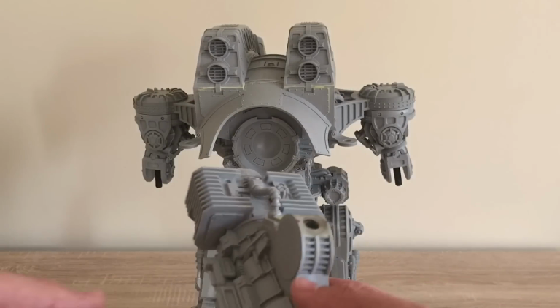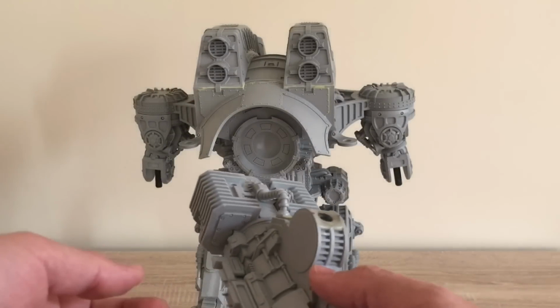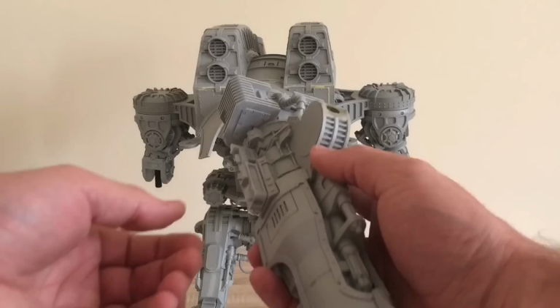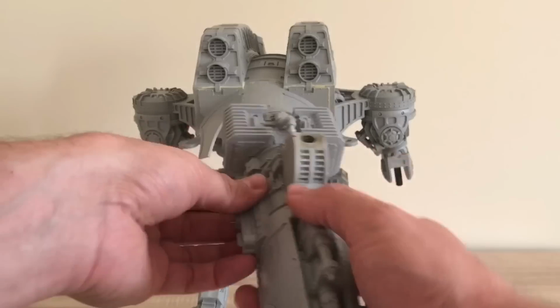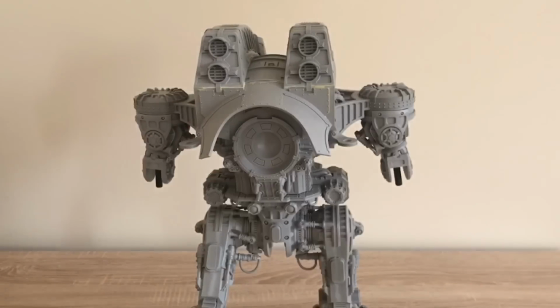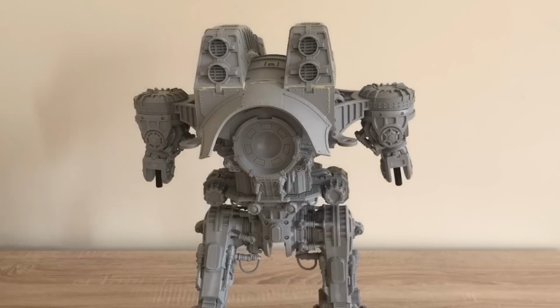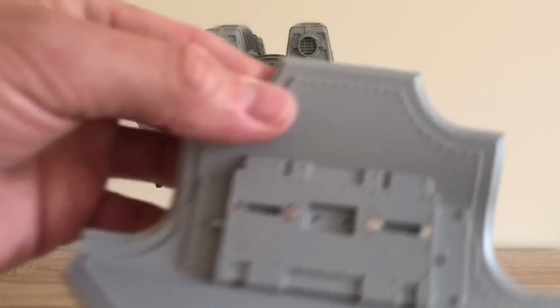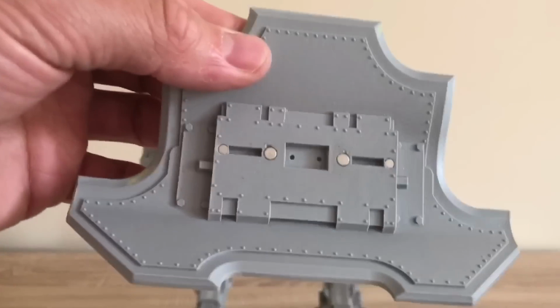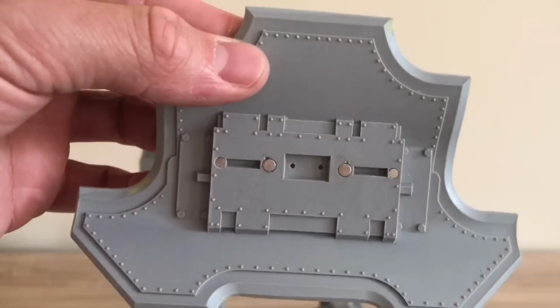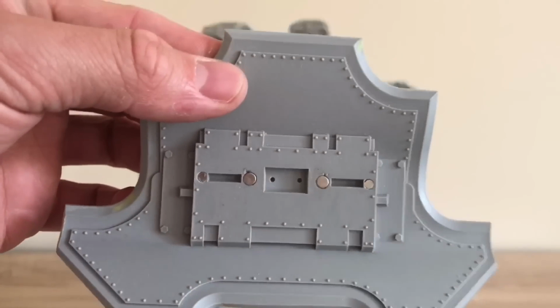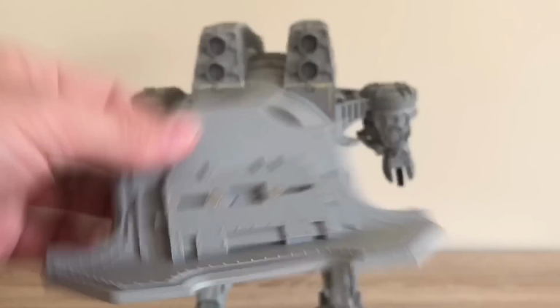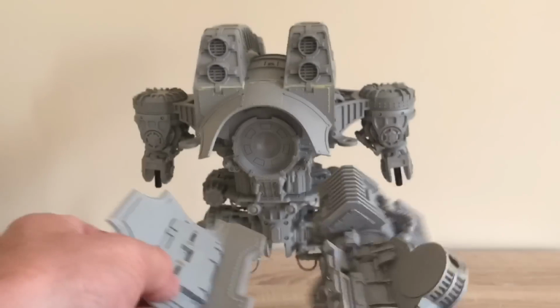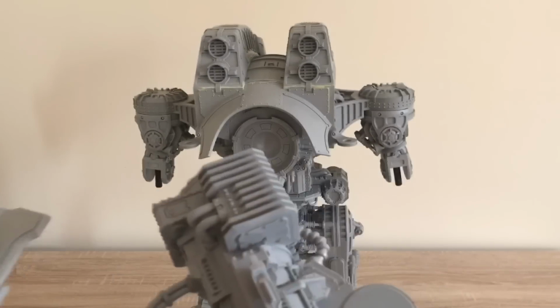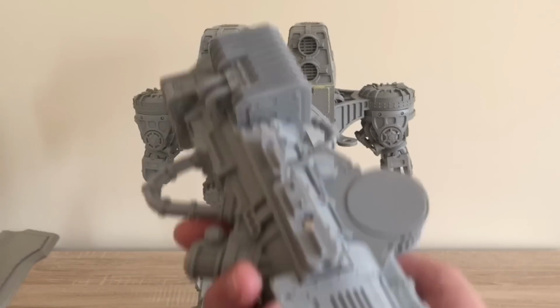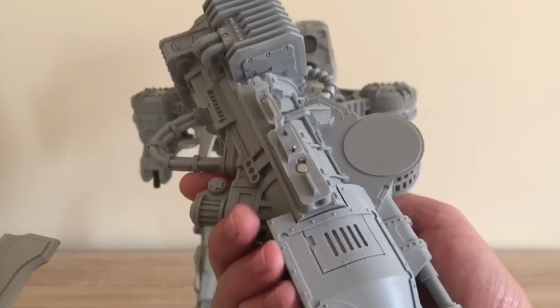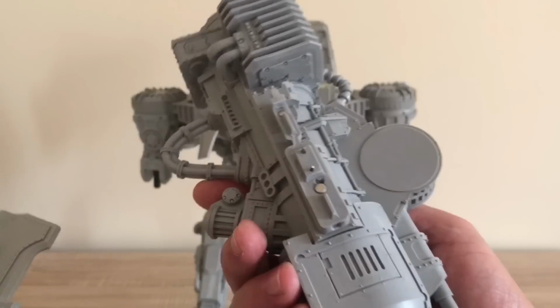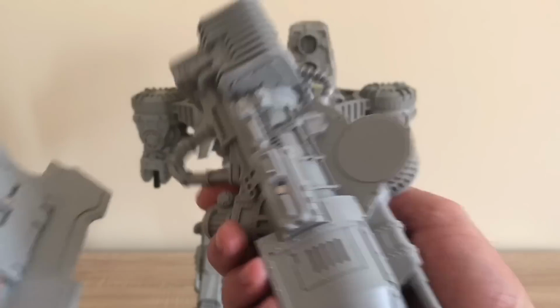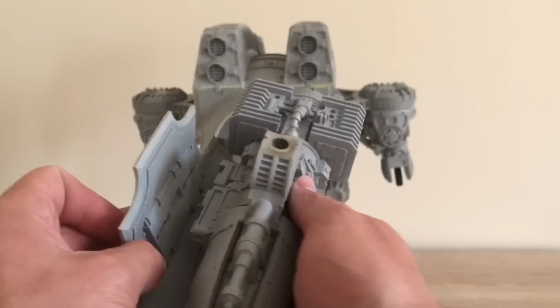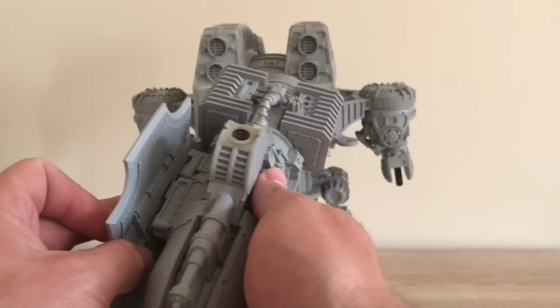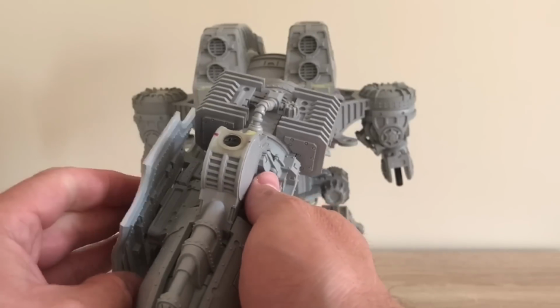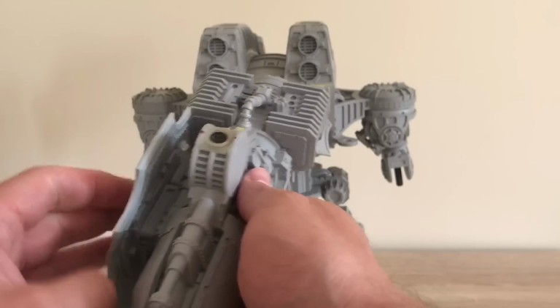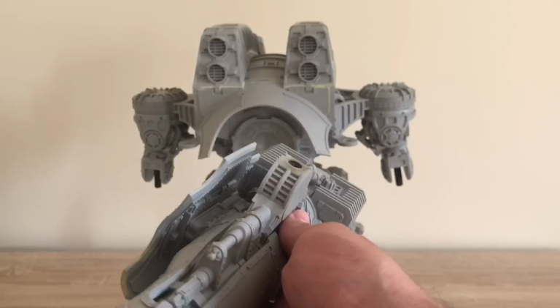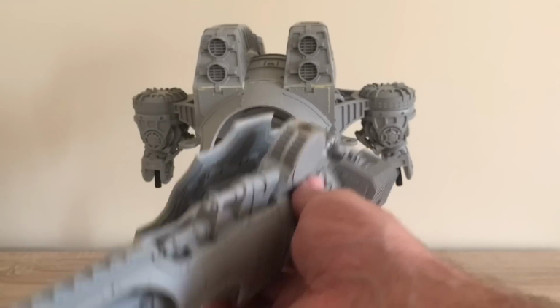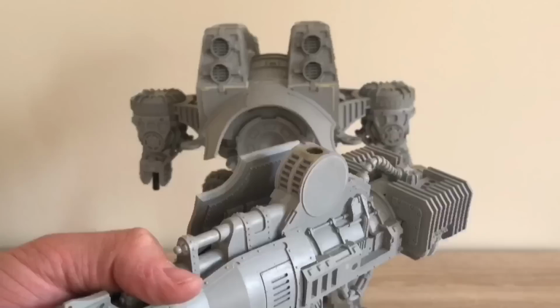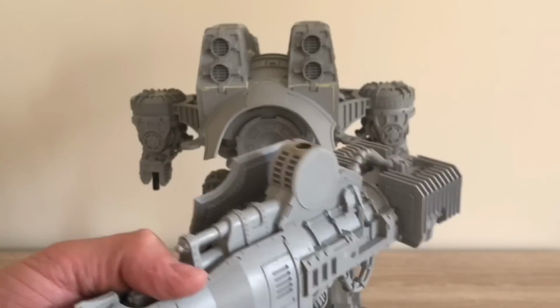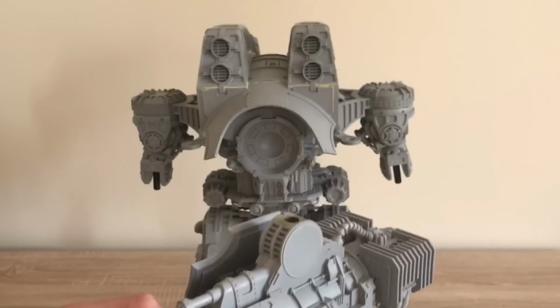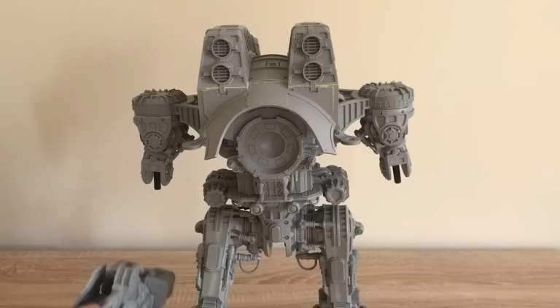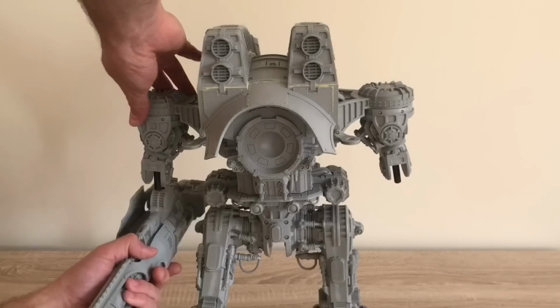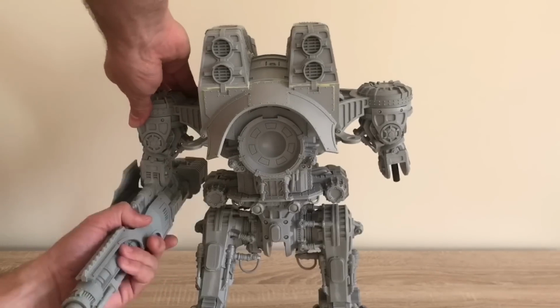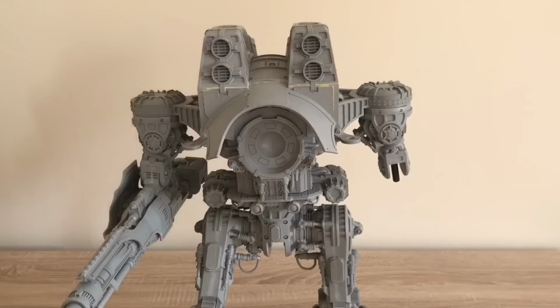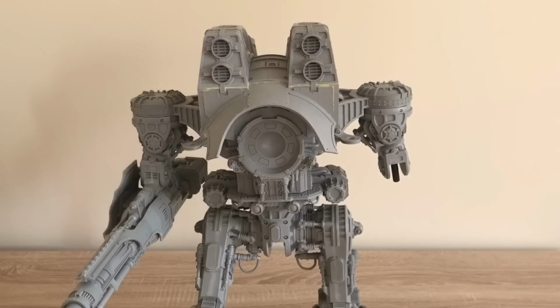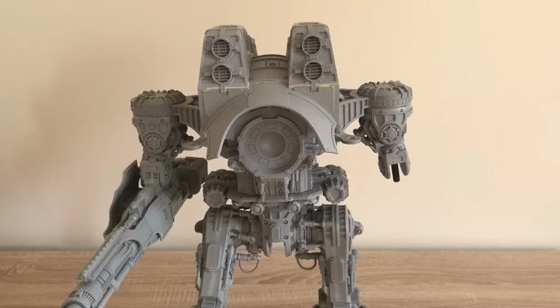So it's completely interchangeable — more magnets, more holes, magnets and holes — and that snaps on there, and then the whole weapon sticks on there like that.